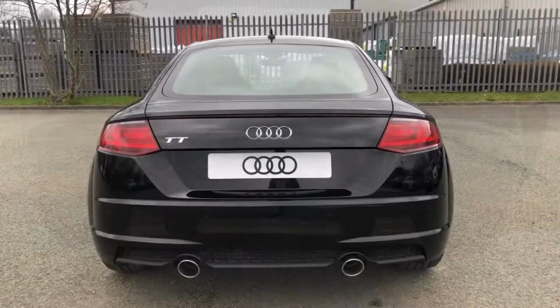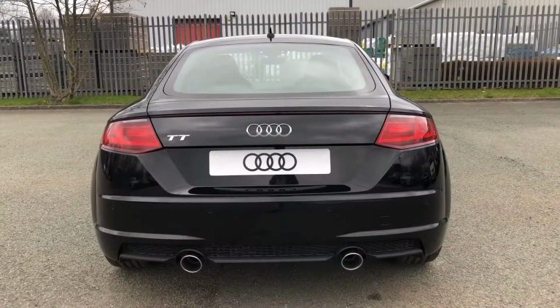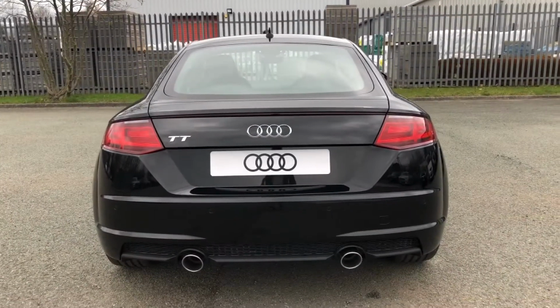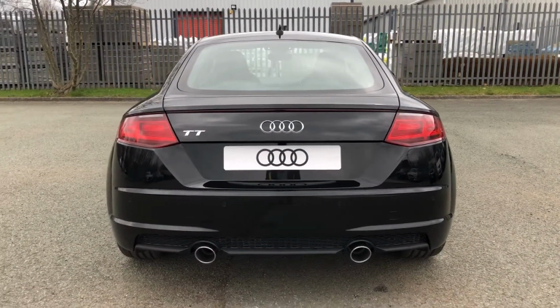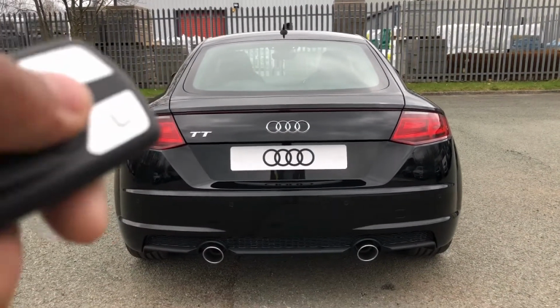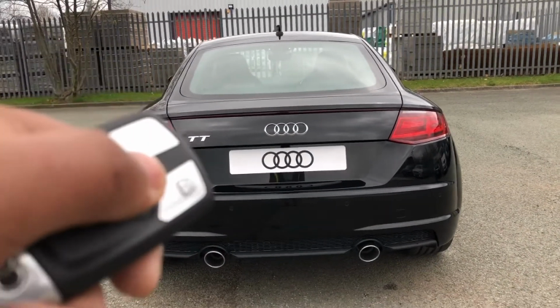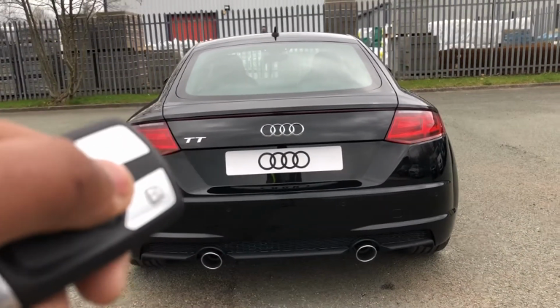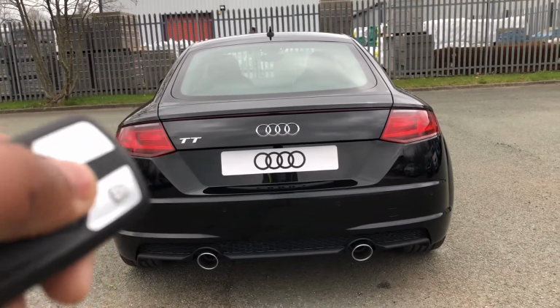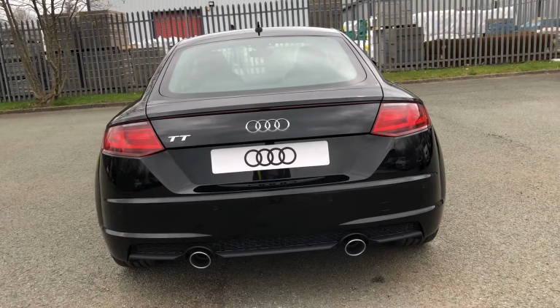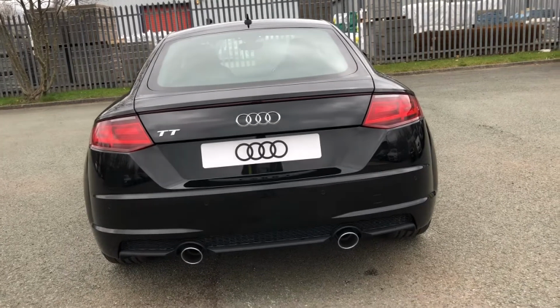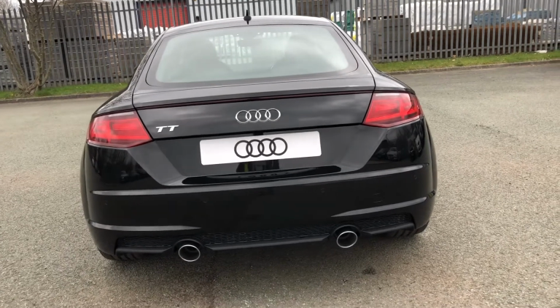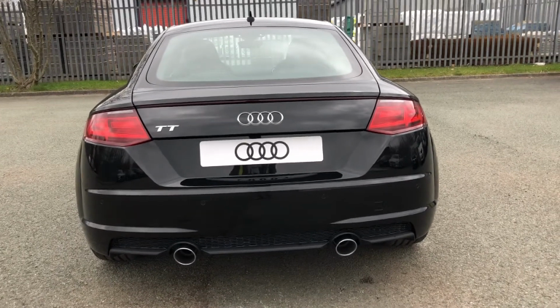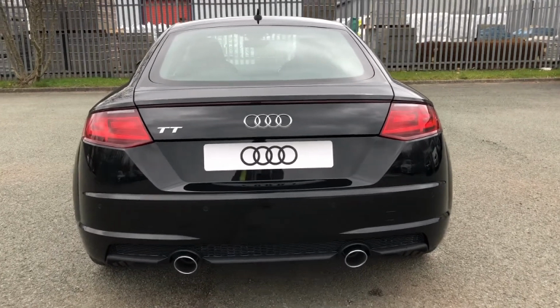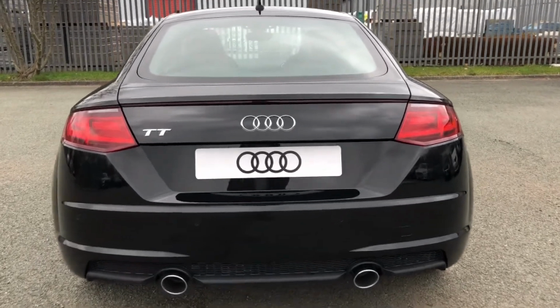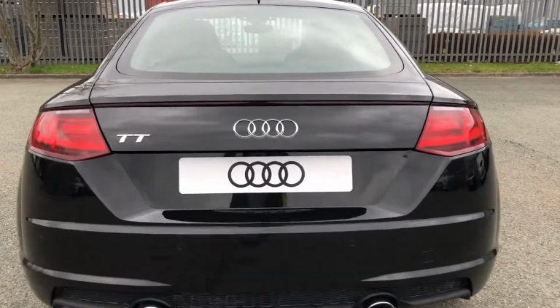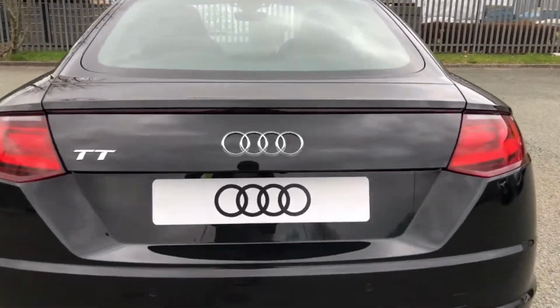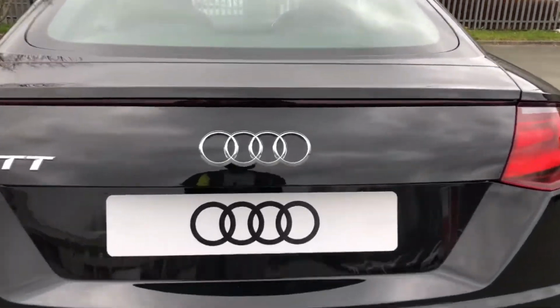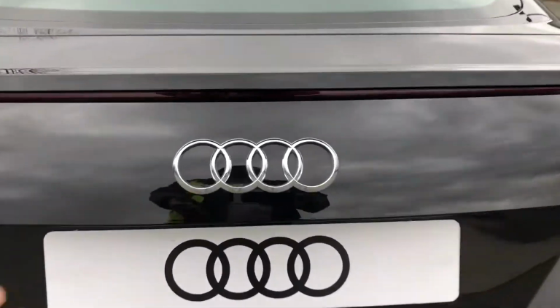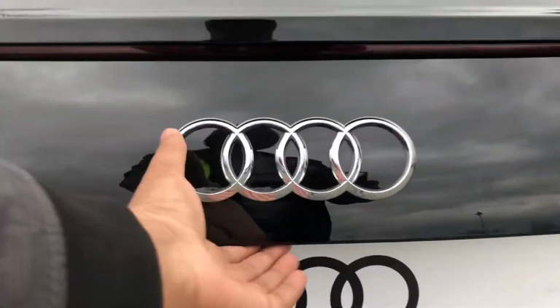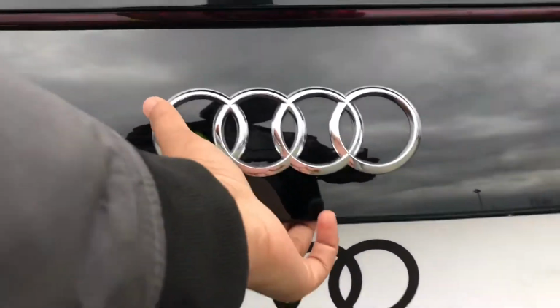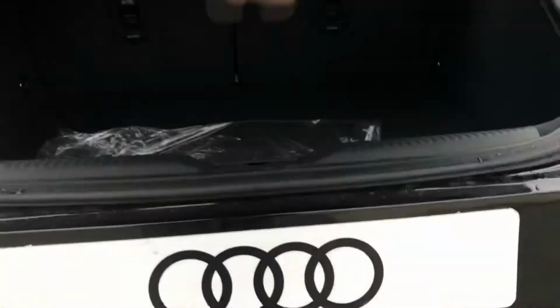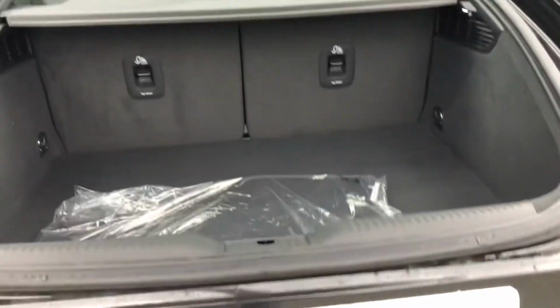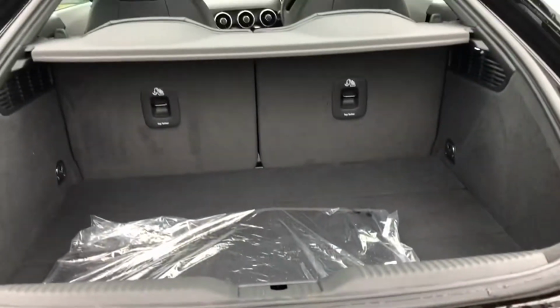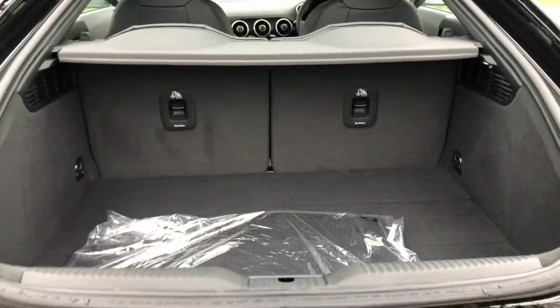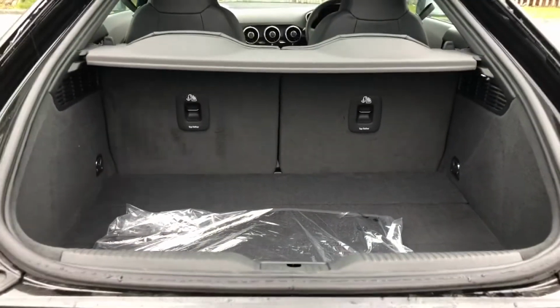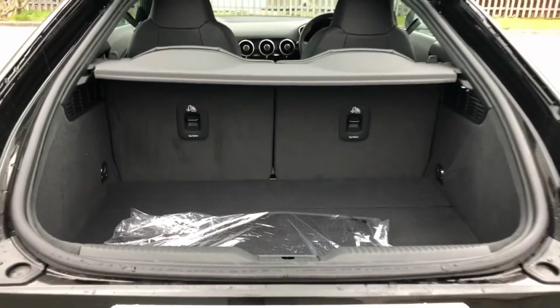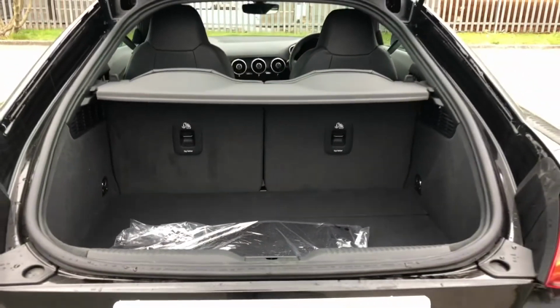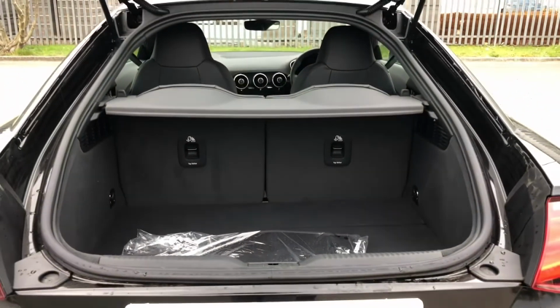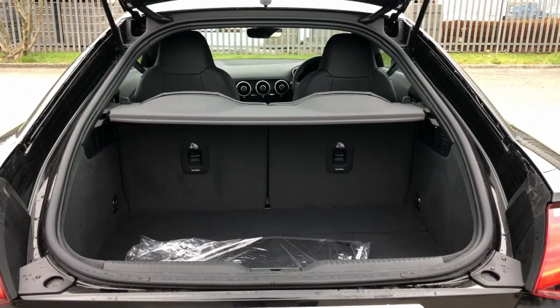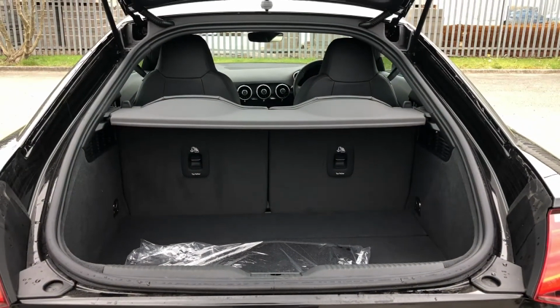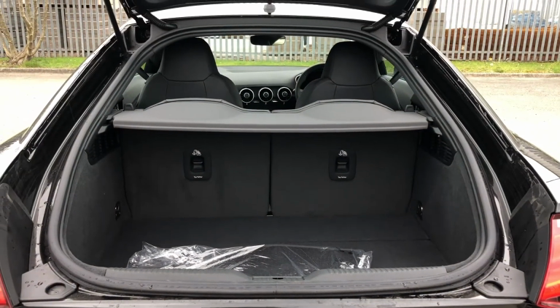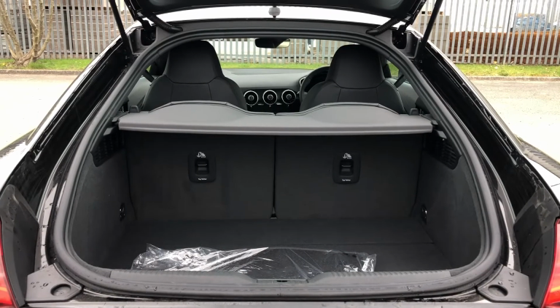To access the boot, just hold down the button on the key, or use the soft release on the hatch. For a nimble coupe, this has a really spacious boot with 305 litres of space, or the equivalent of three medium-sized bags, so adding shopping or even a pushchair should be really easy.